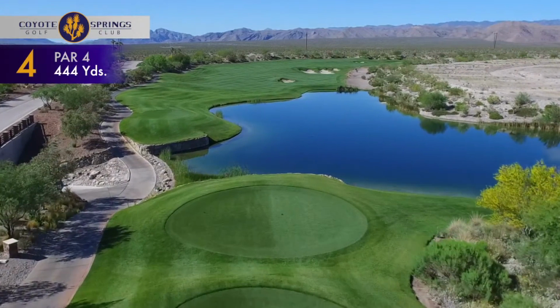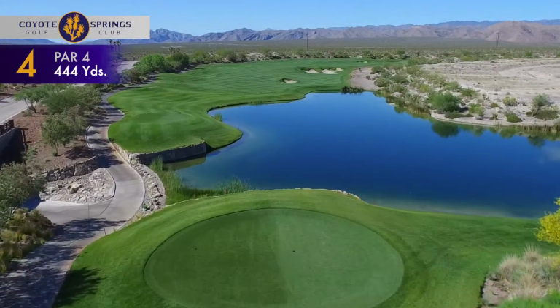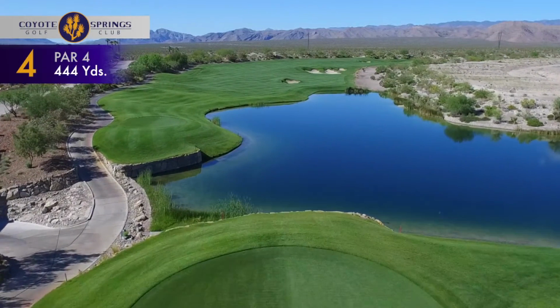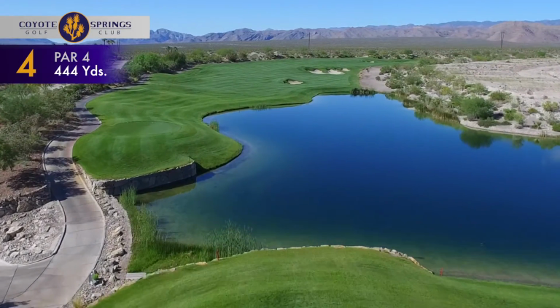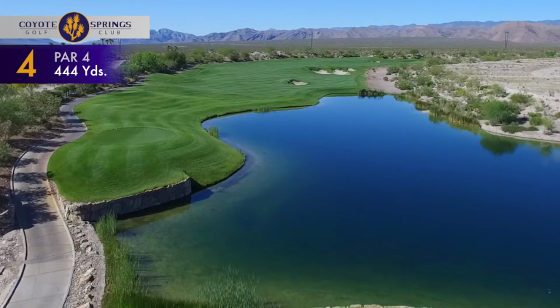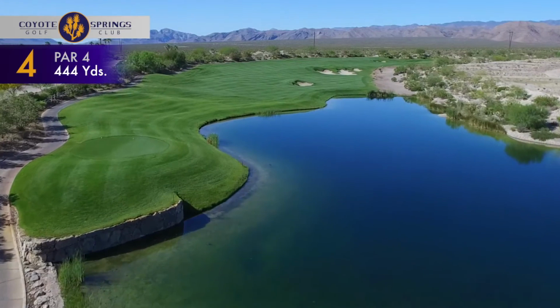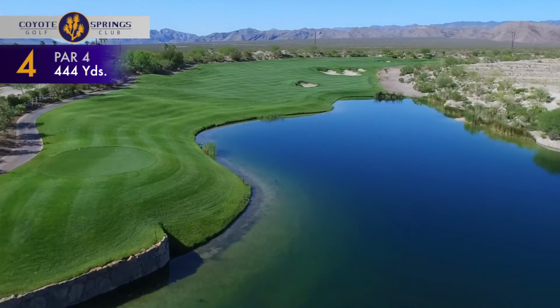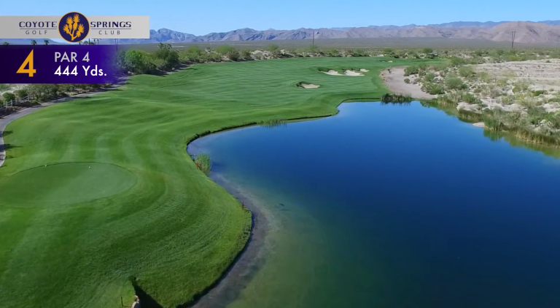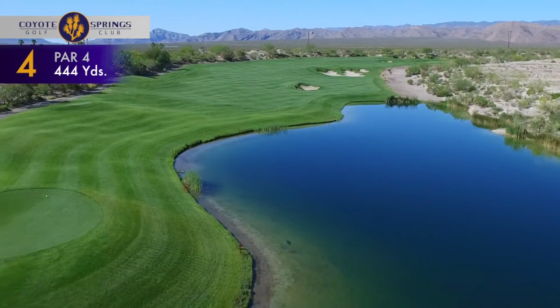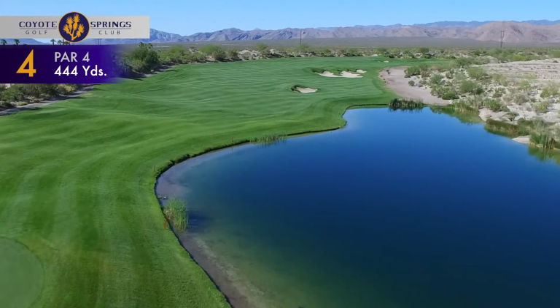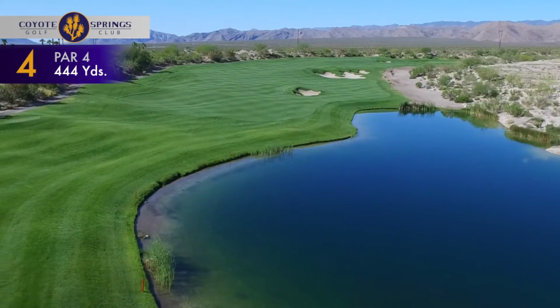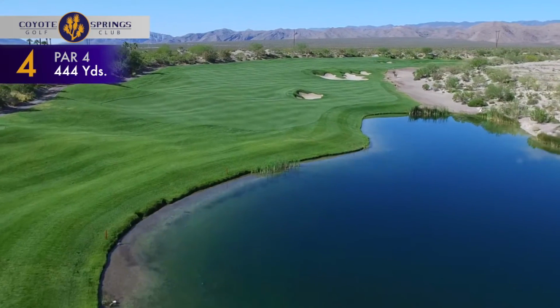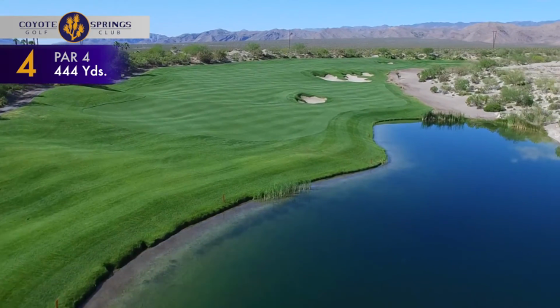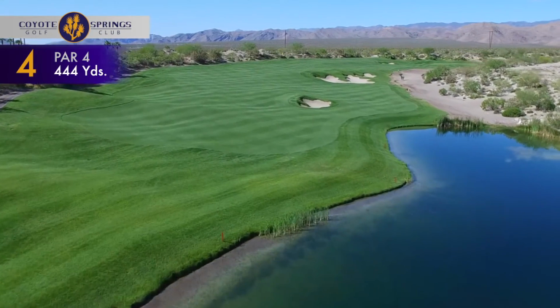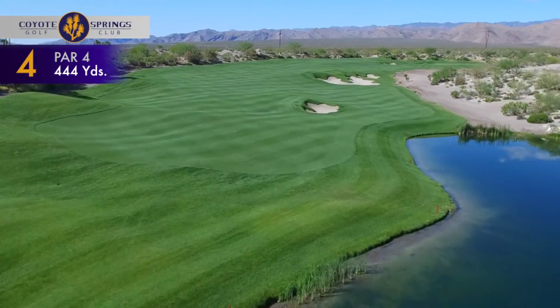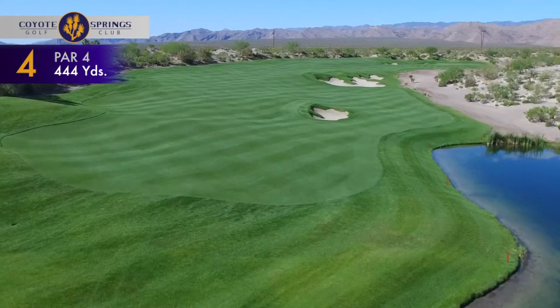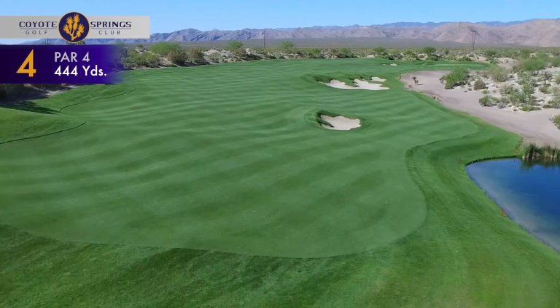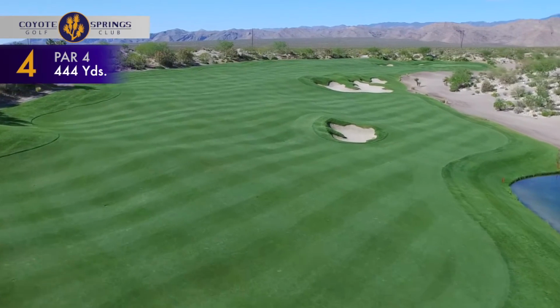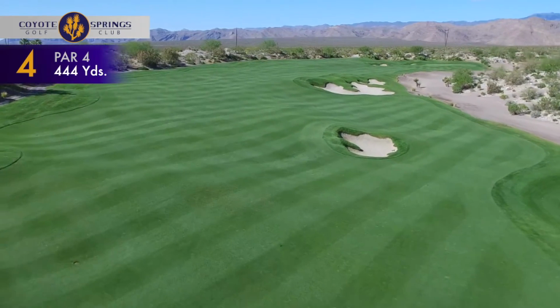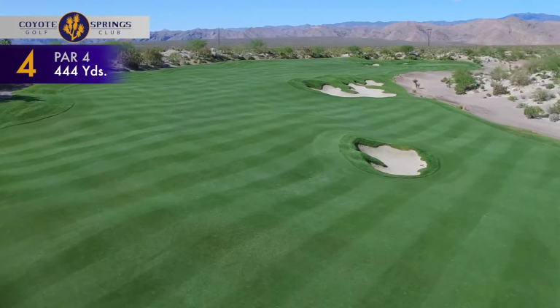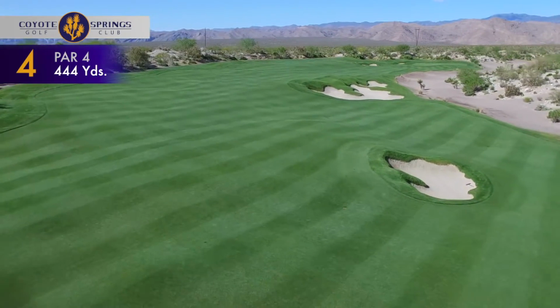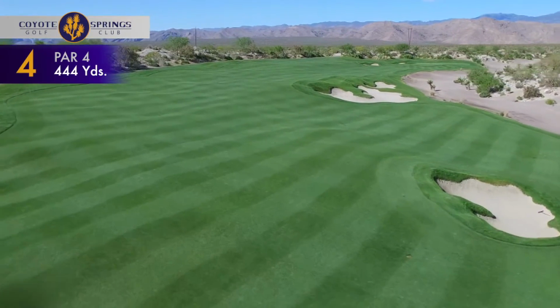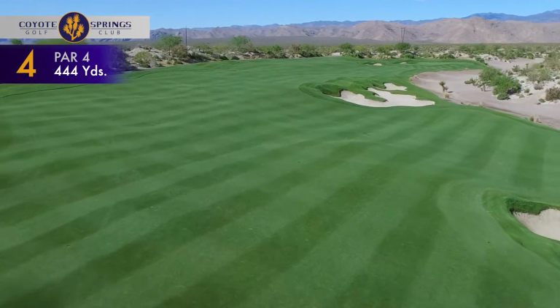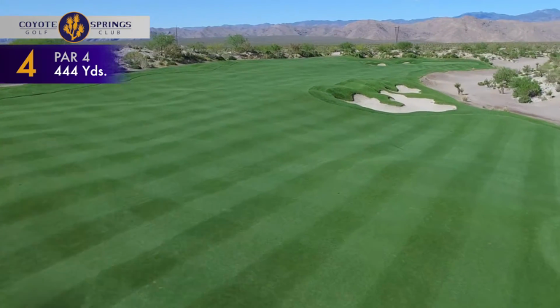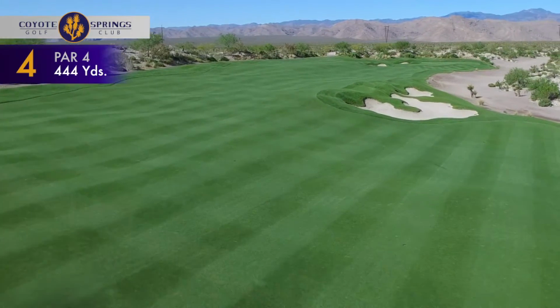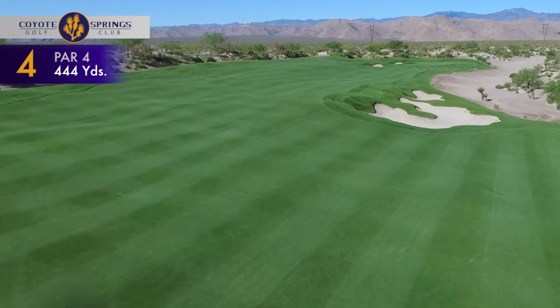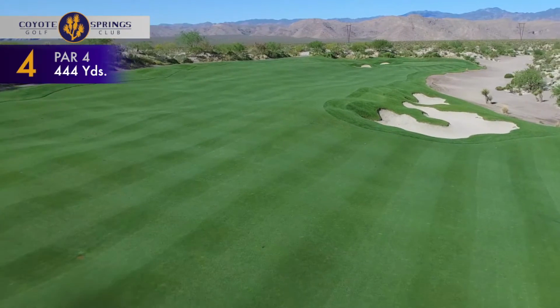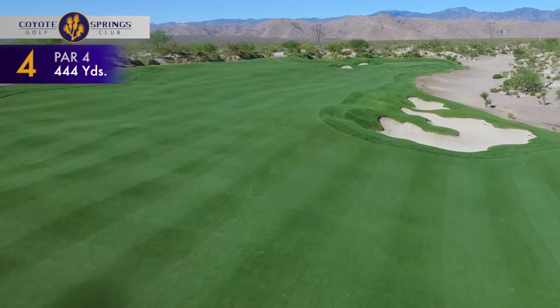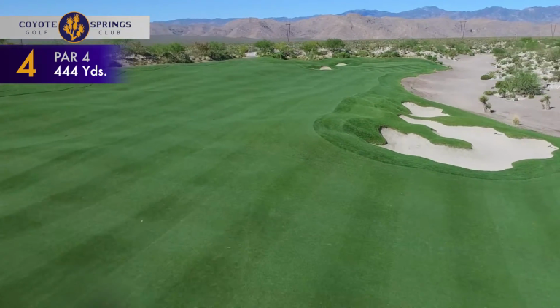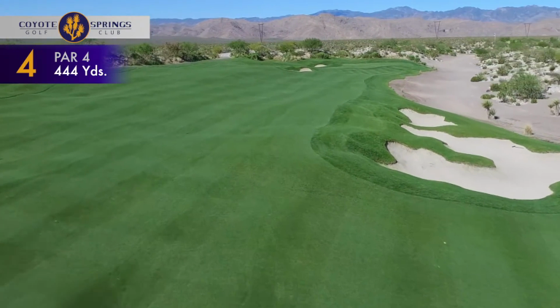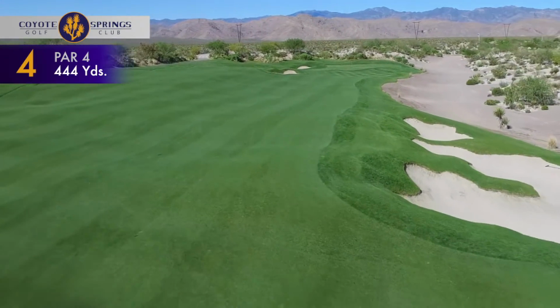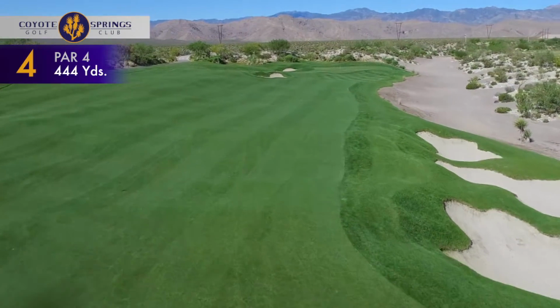The 444-yard par-4 fourth hole features one of the widest fairways on the entire golf course, but a fairway bunker forces players to choose between a safe drive on the left, leaving a longer second shot, or an aggressive tee shot to the narrow side of the fairway.